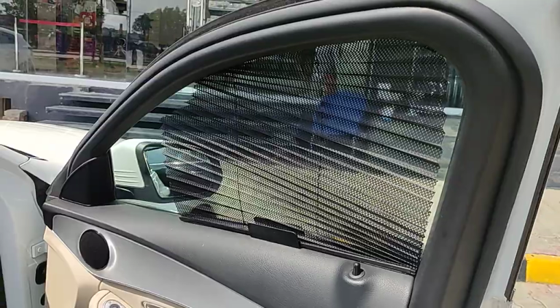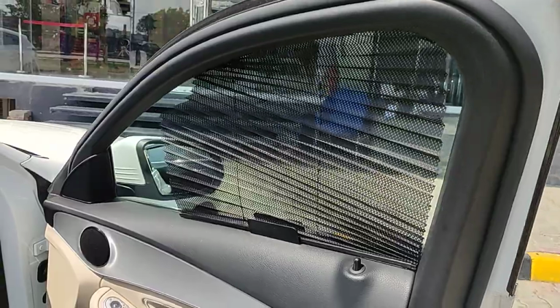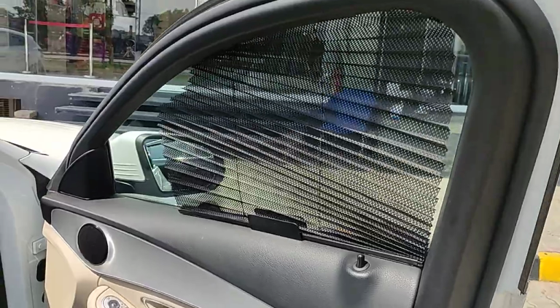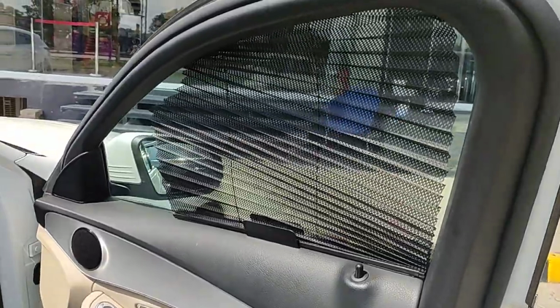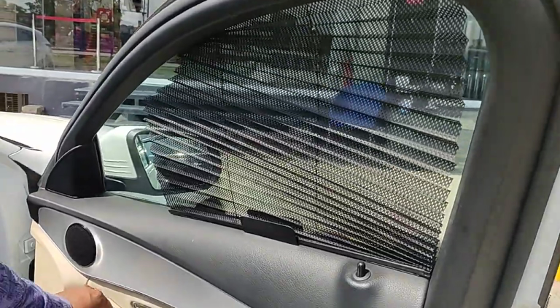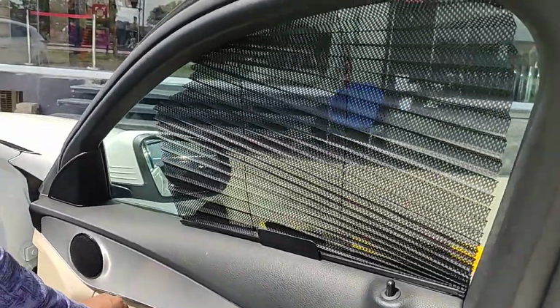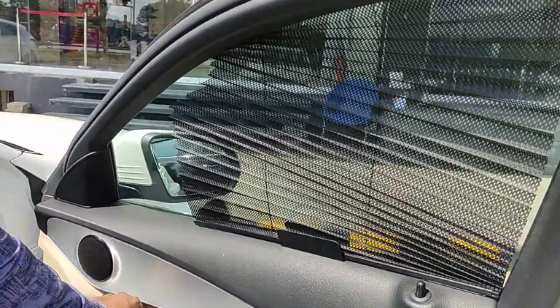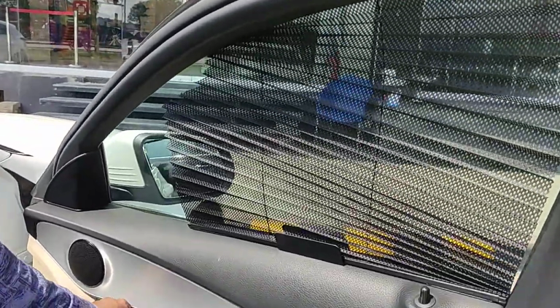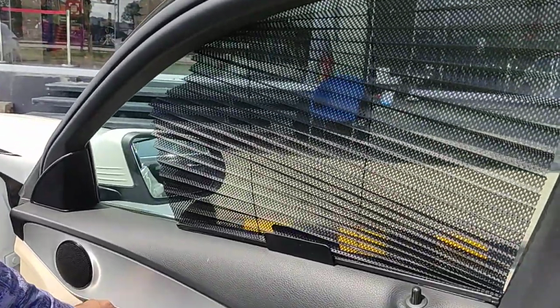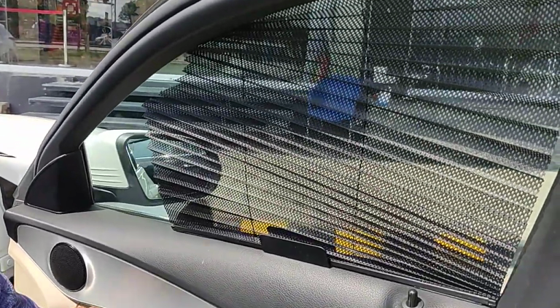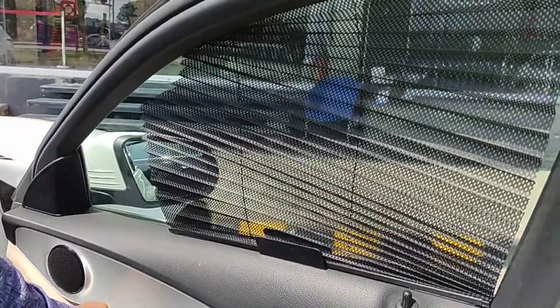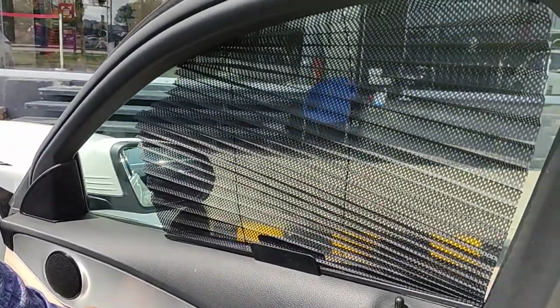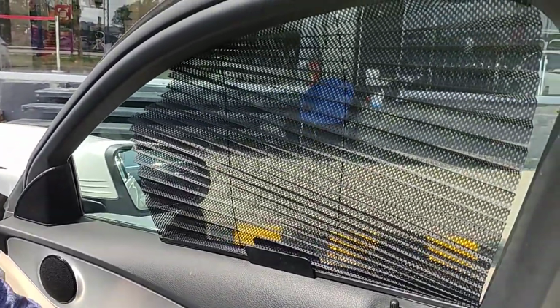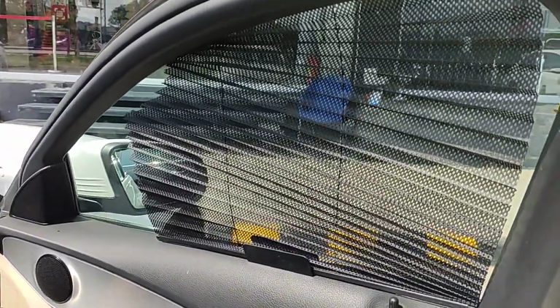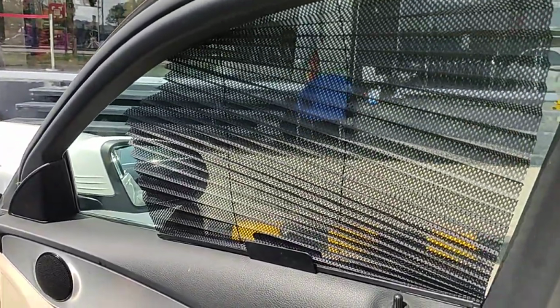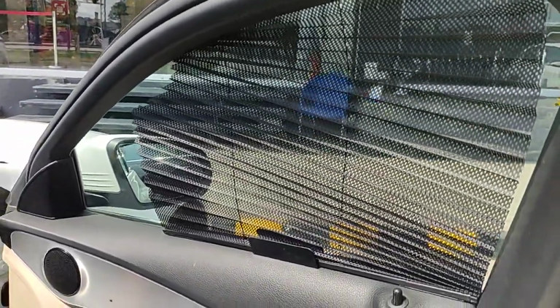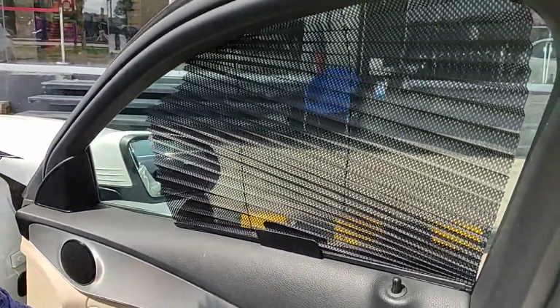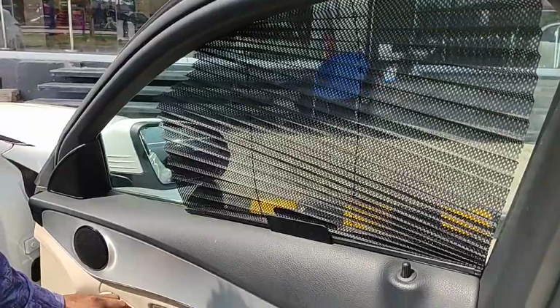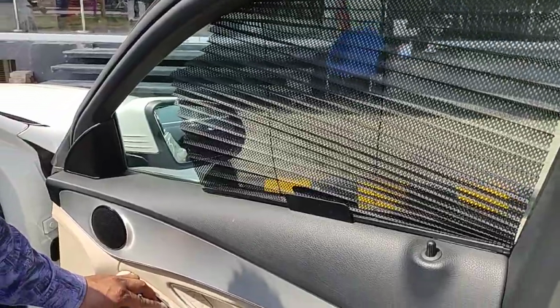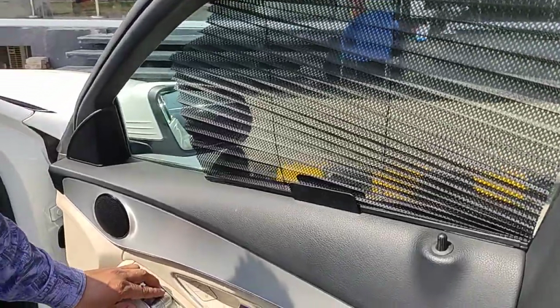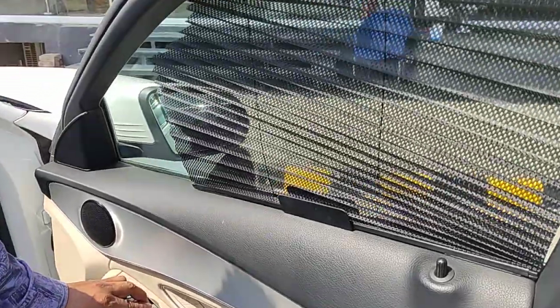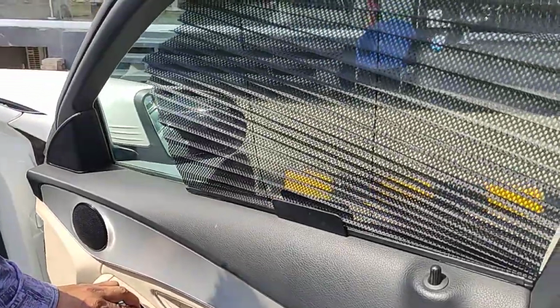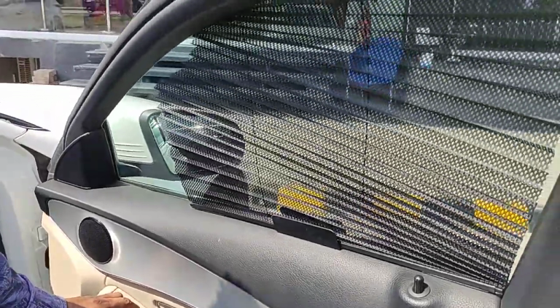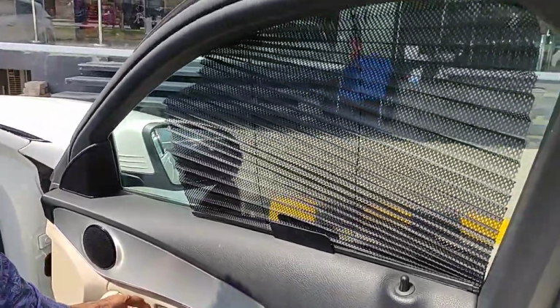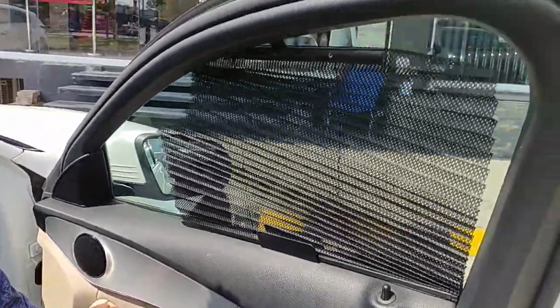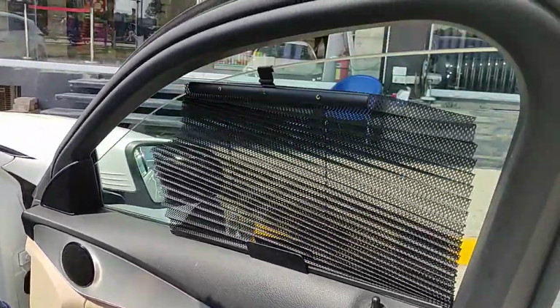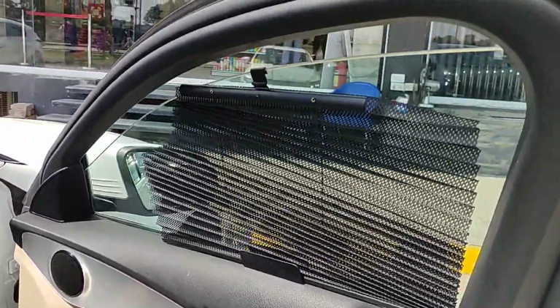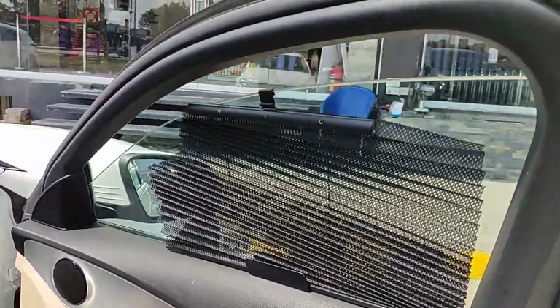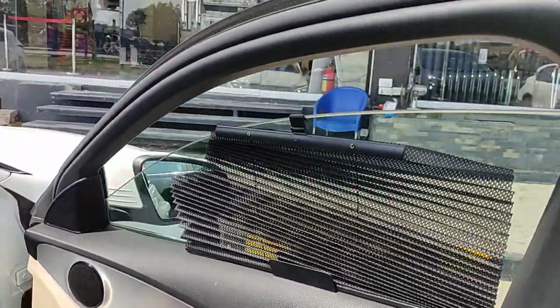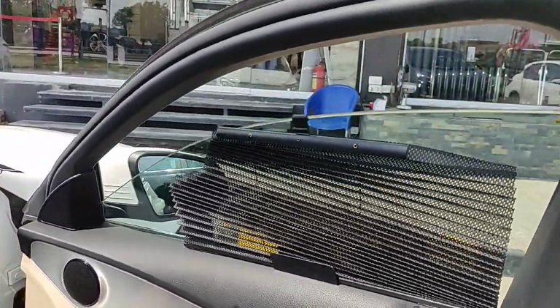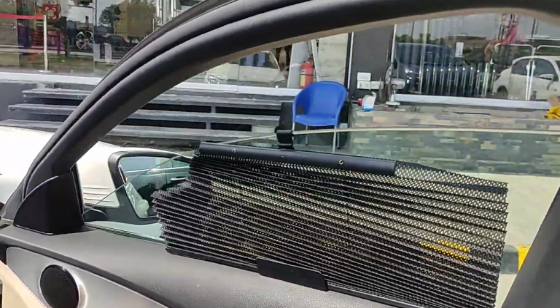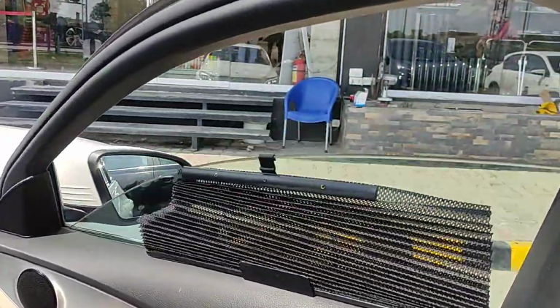Assalamualaikum, this is Saab from Seagalmood StockPK. This time we are showing BMW-type shades which are installed inside a Mercedes. Now you know that these don't come as fixed shades and they don't tint the windows.